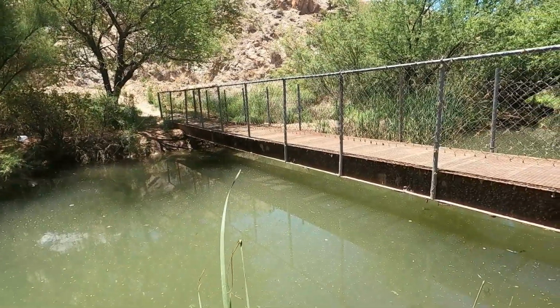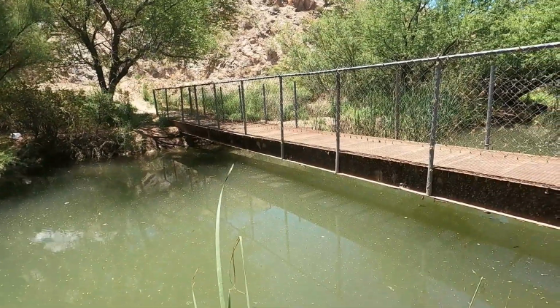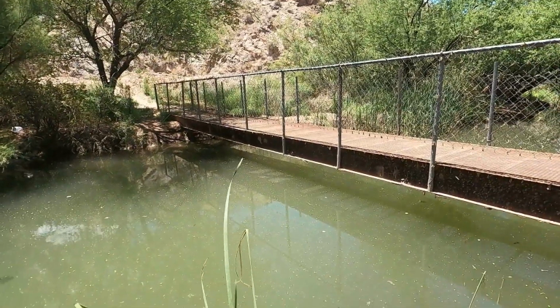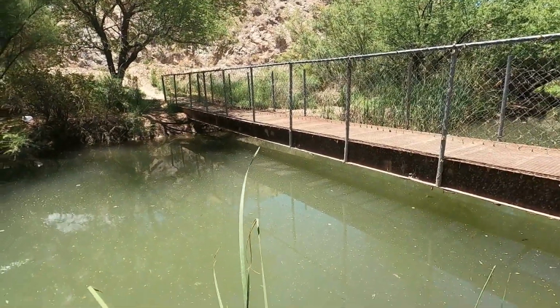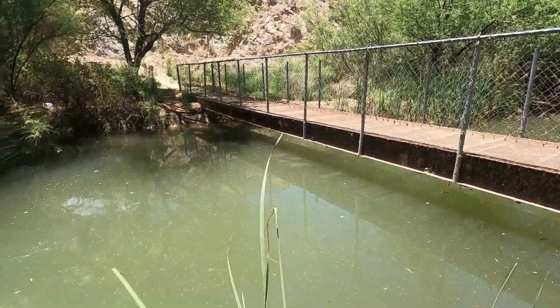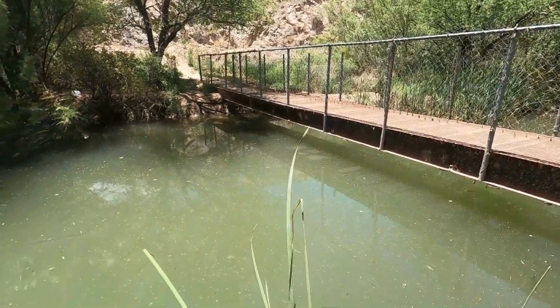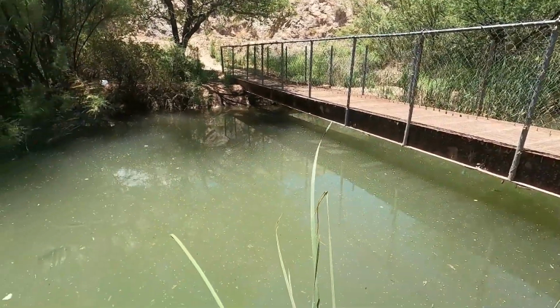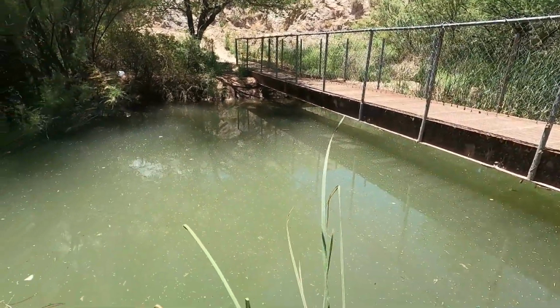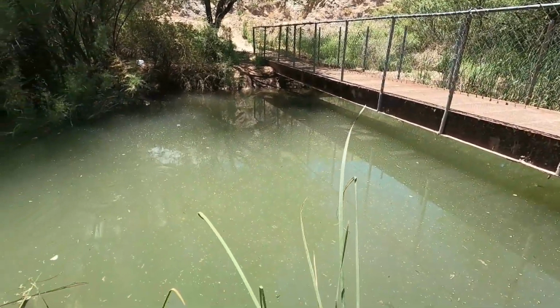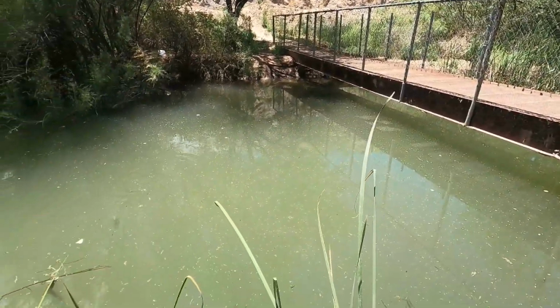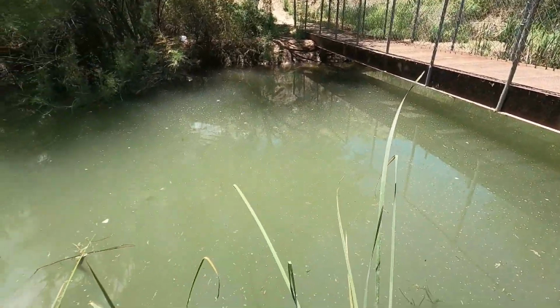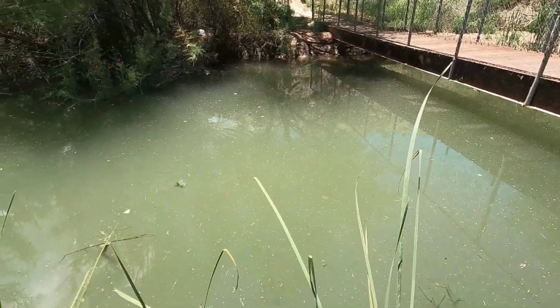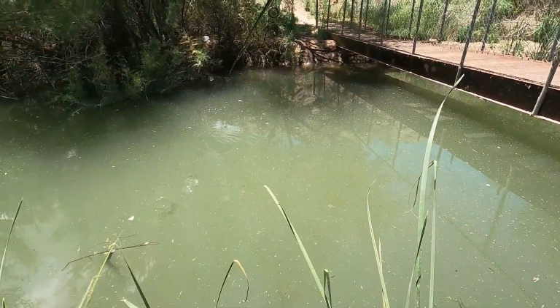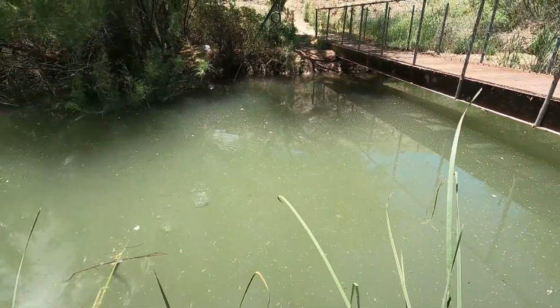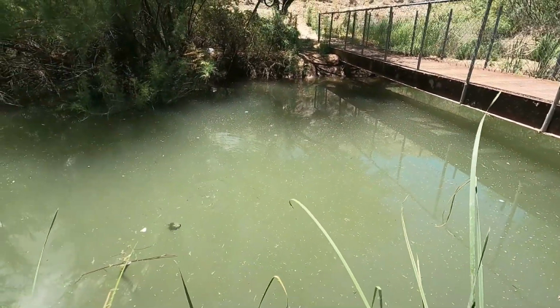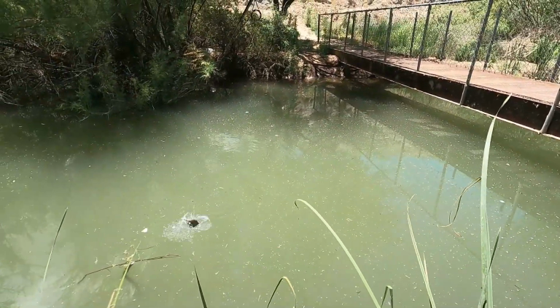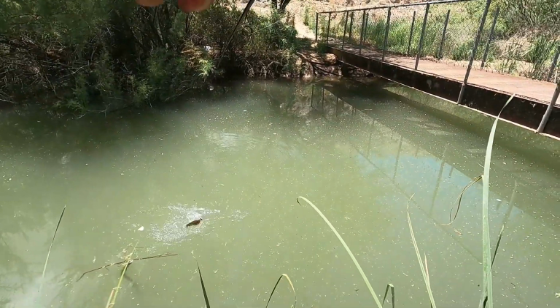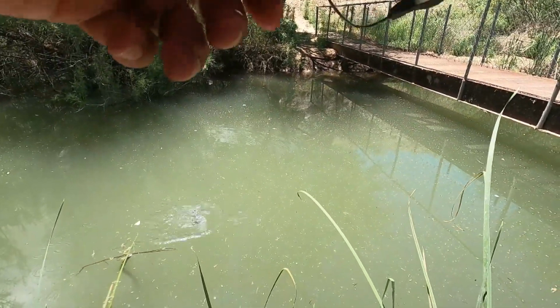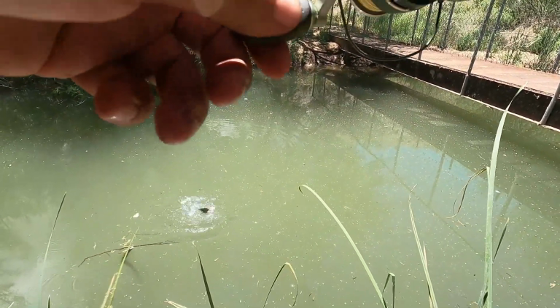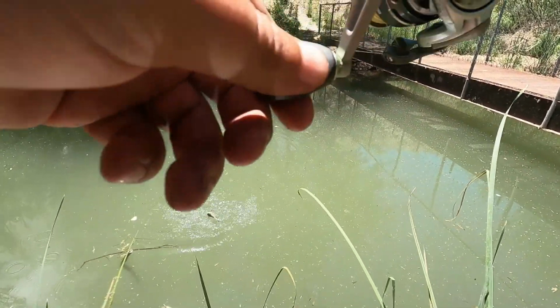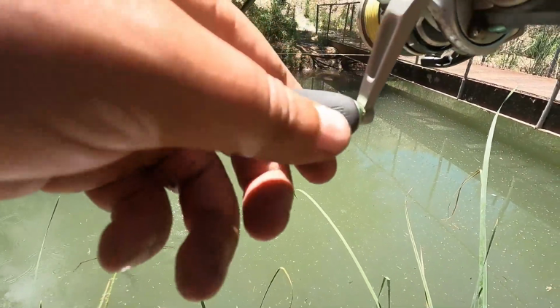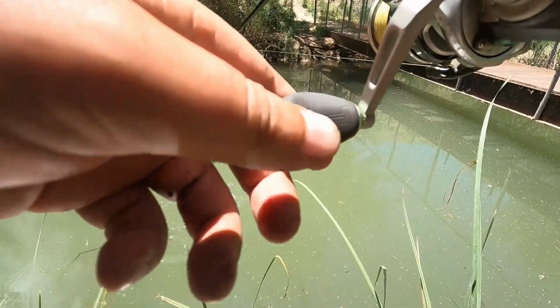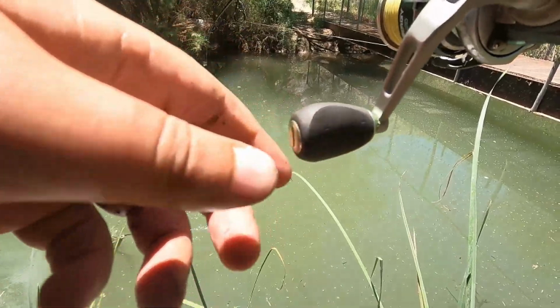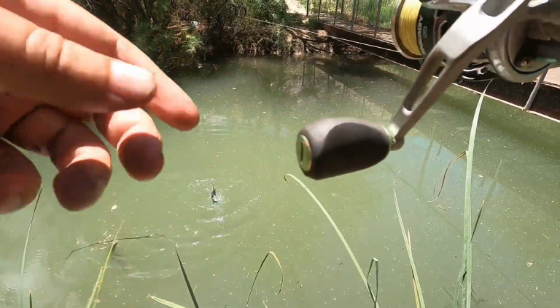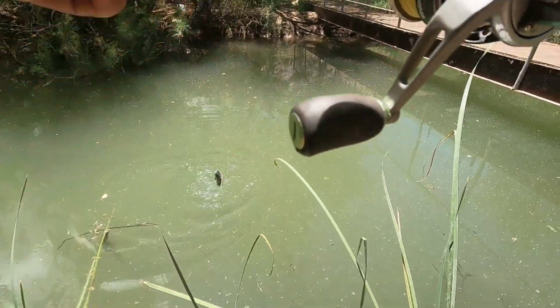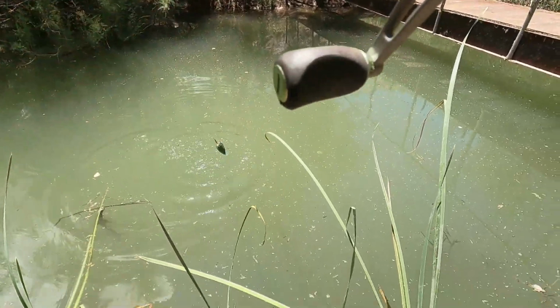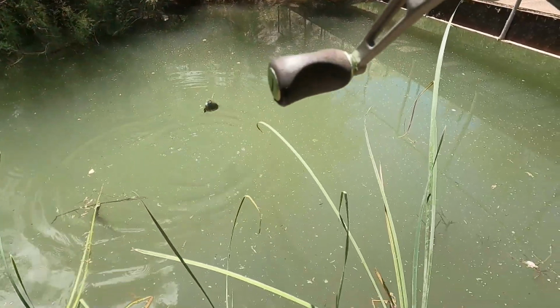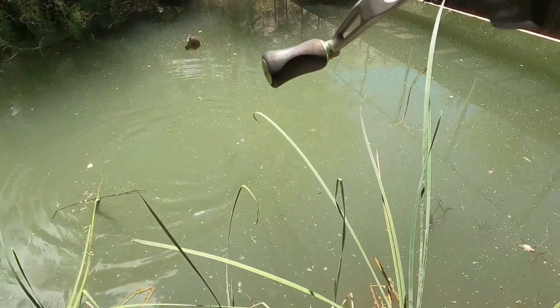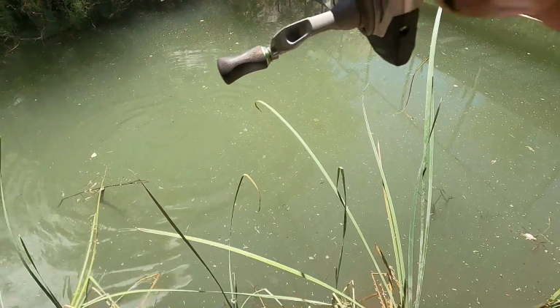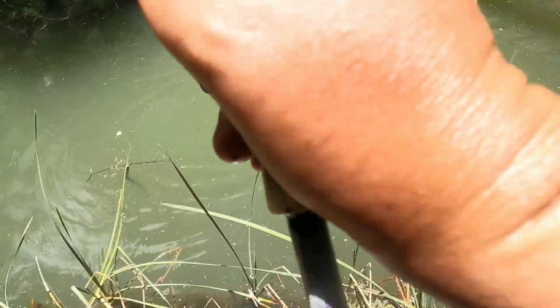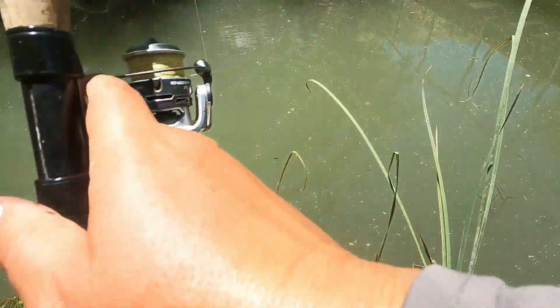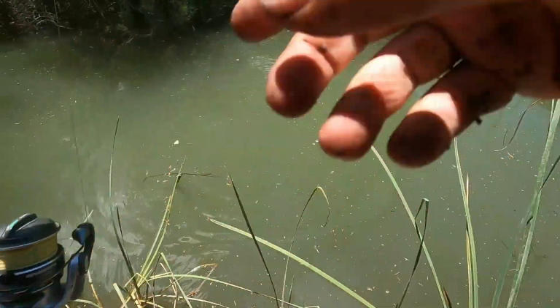Got him! Oh, this is a pretty big bluegill is what this is. He's got pretty colors.